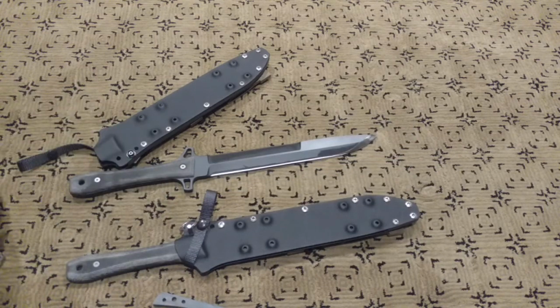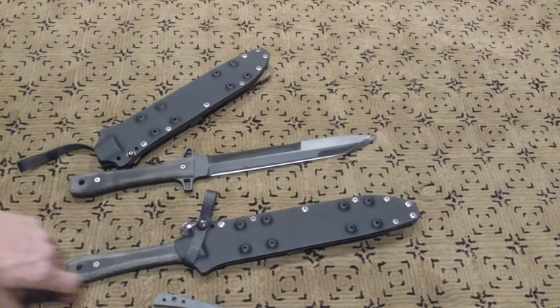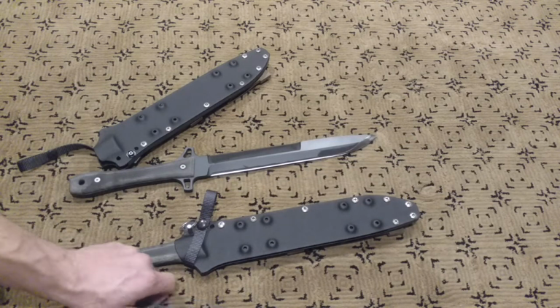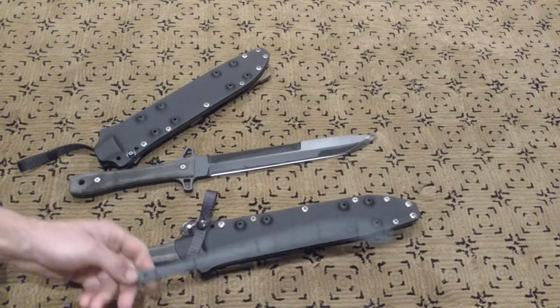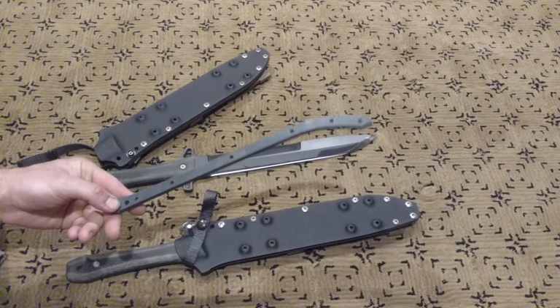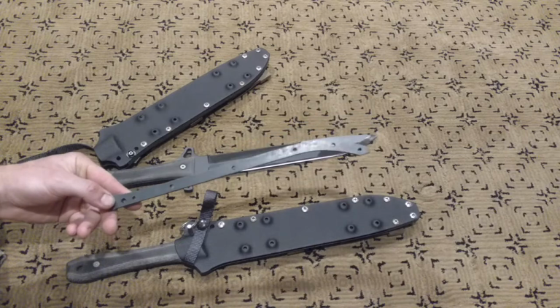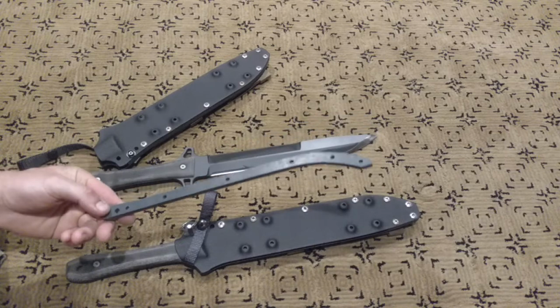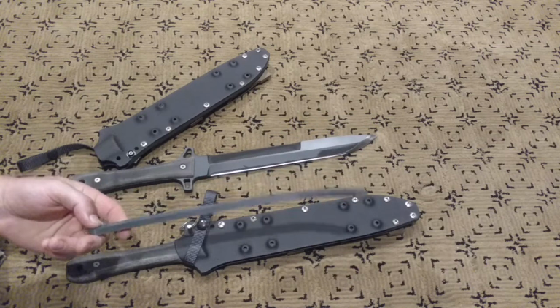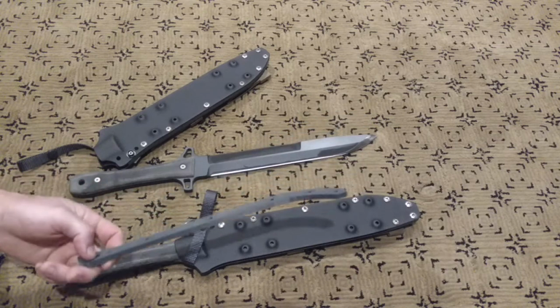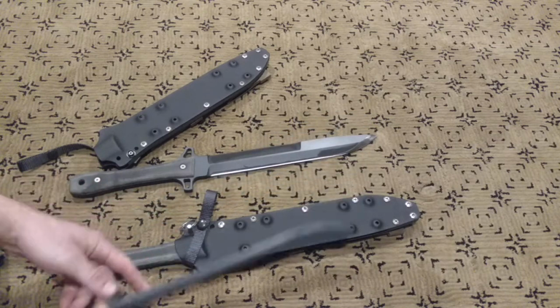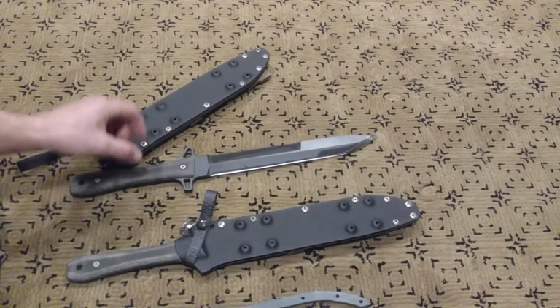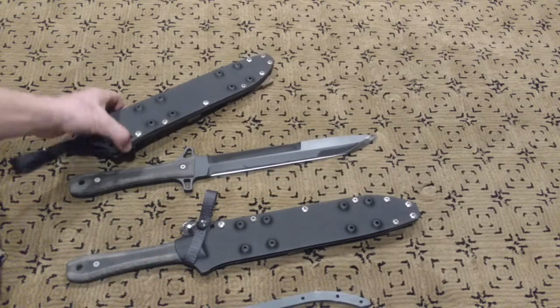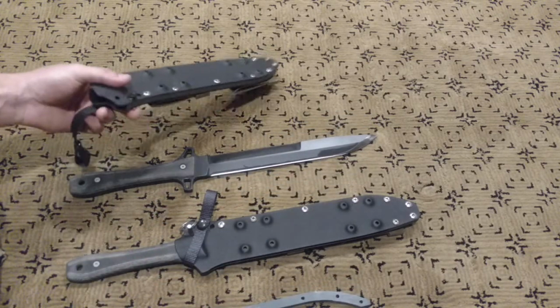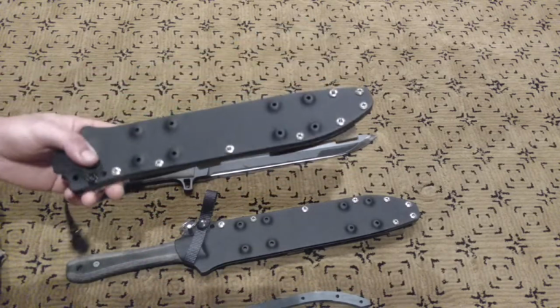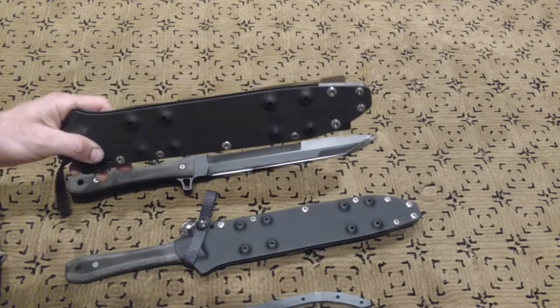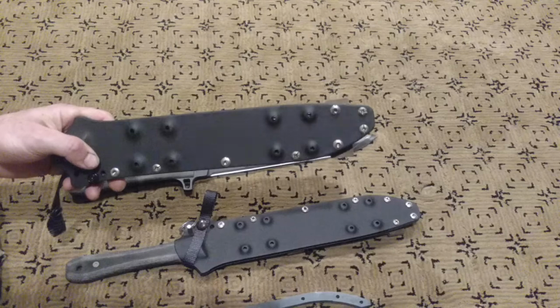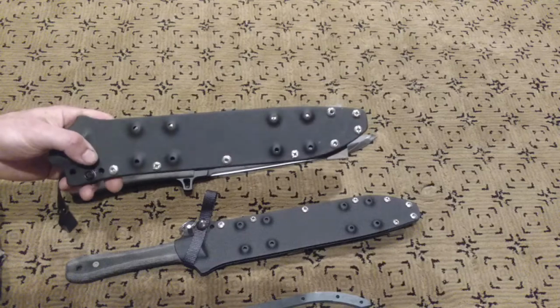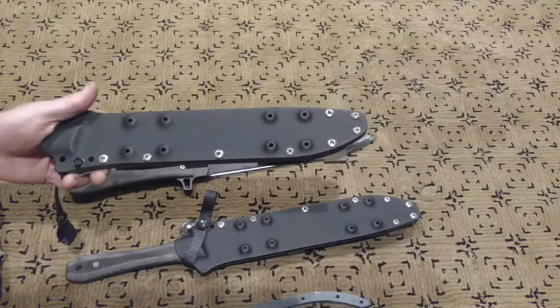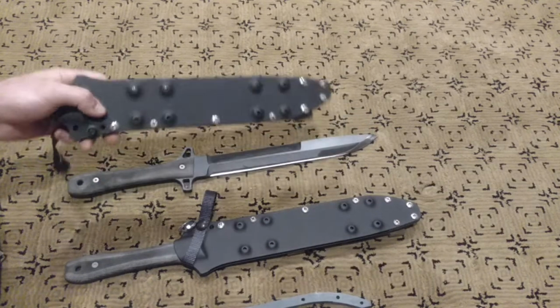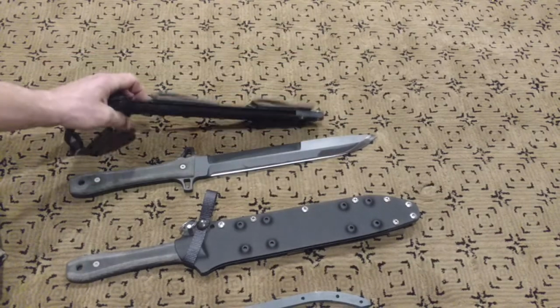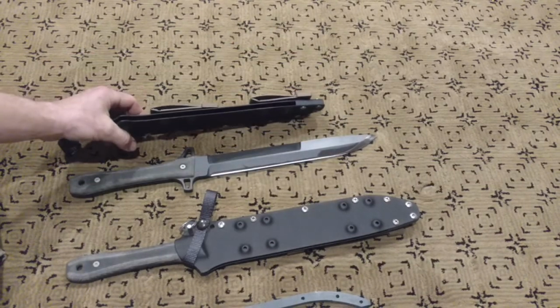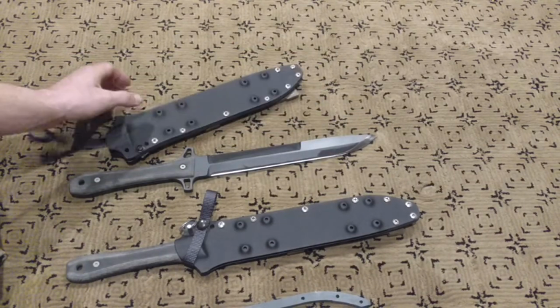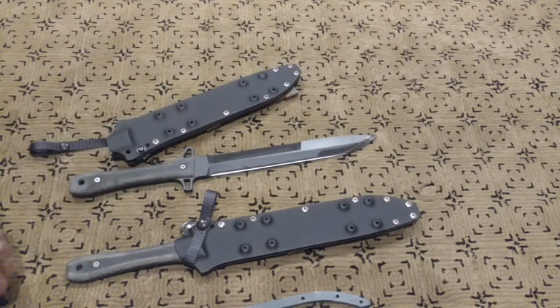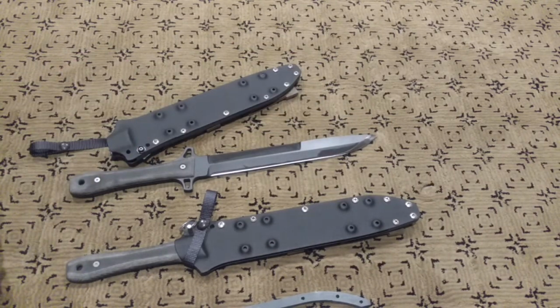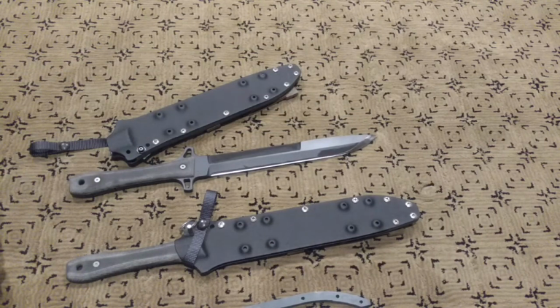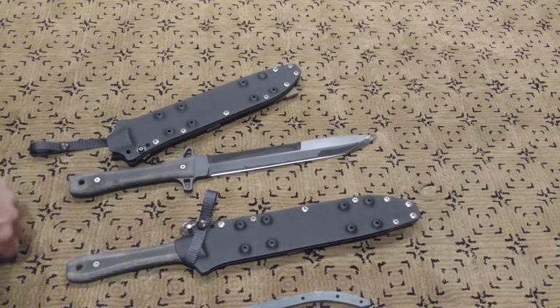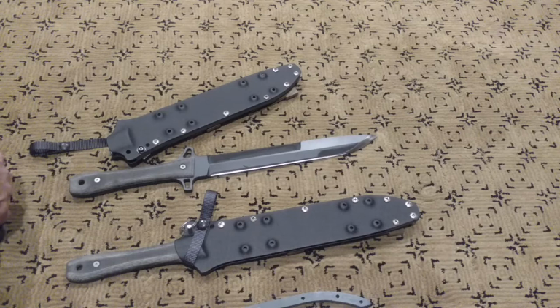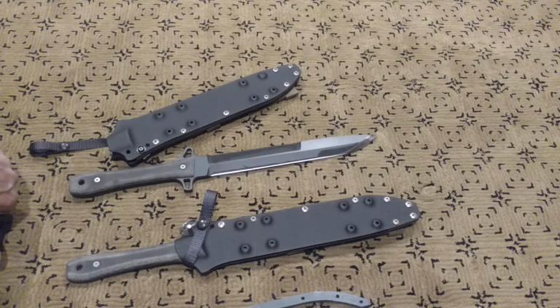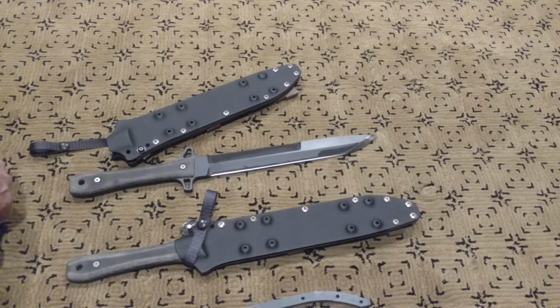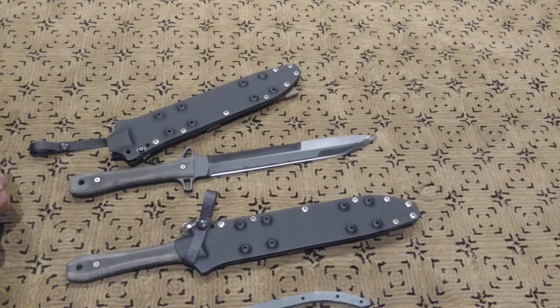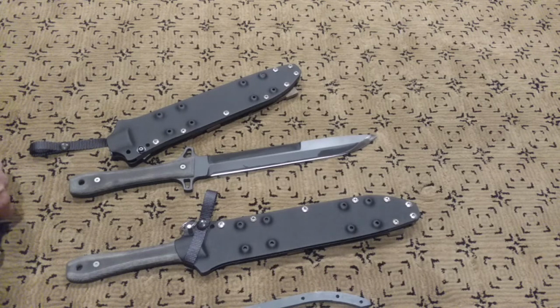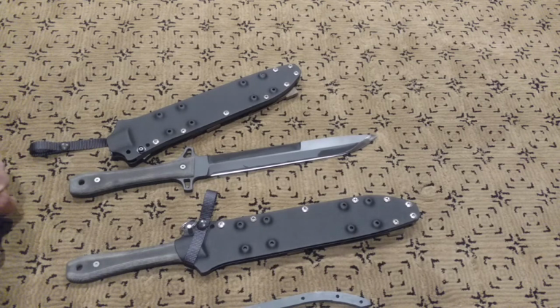Thanks to my 3D printer and the CNC router for making these nice sheath jigs. It's amazing what you can do when you have the right tools. Thanks for watching.